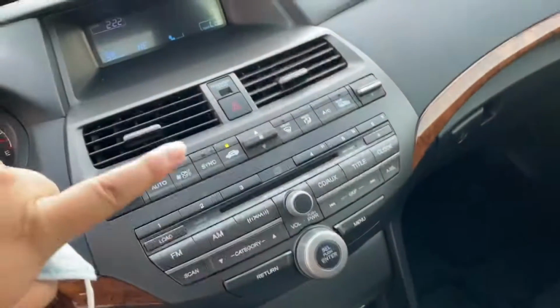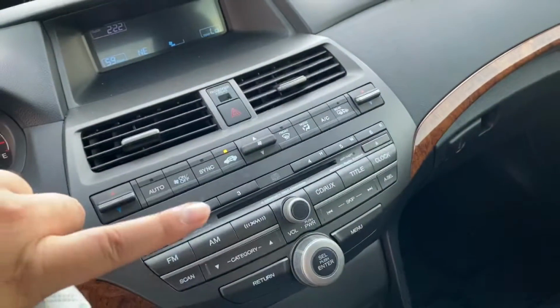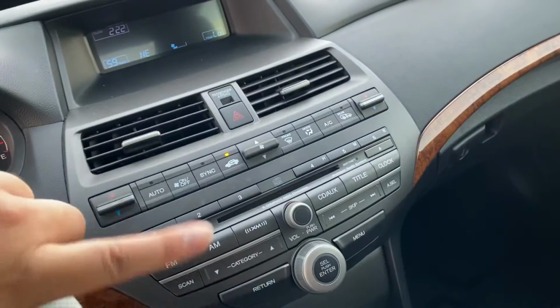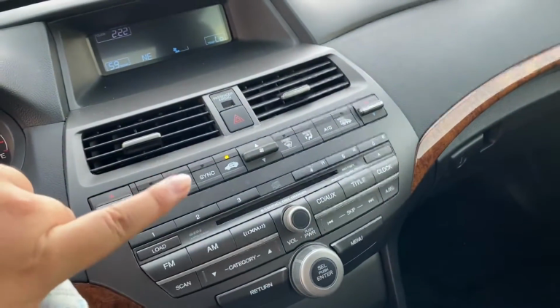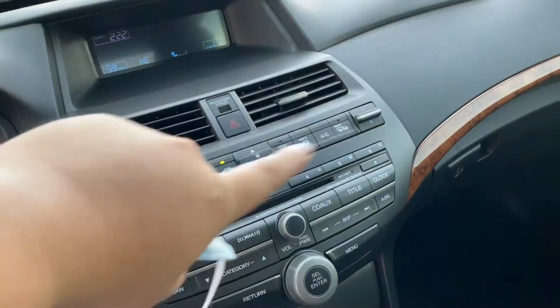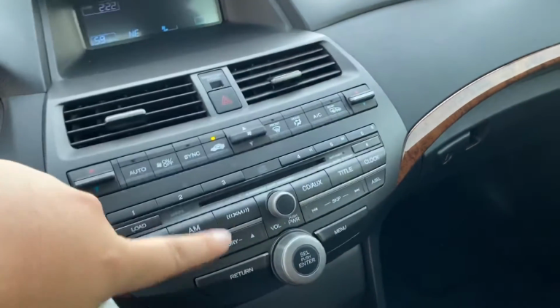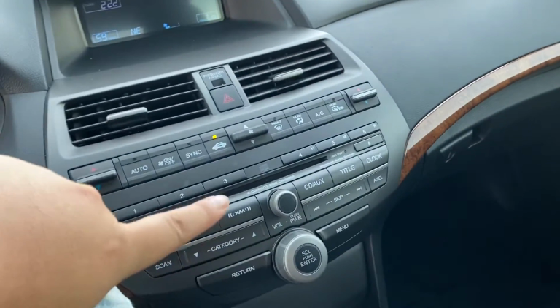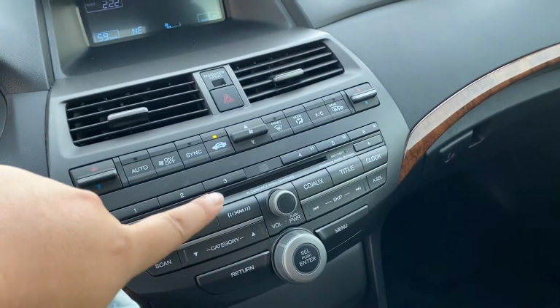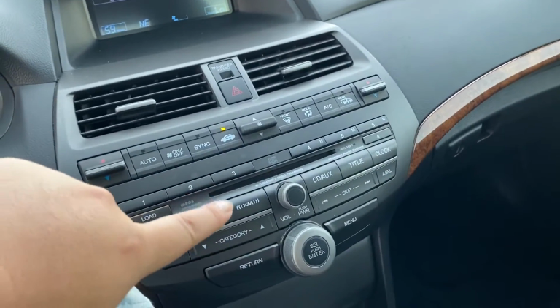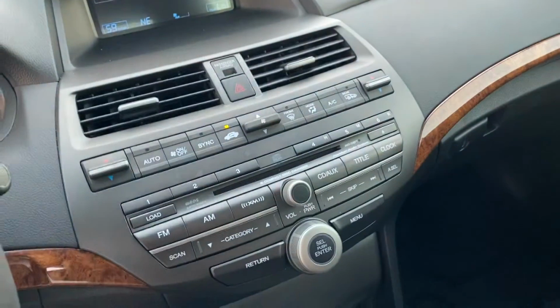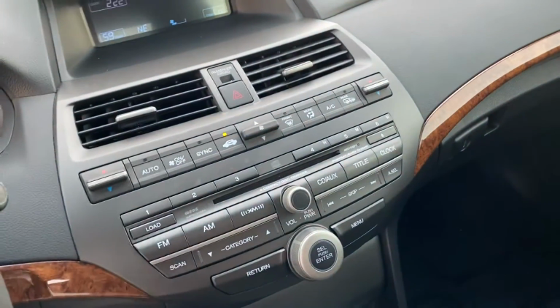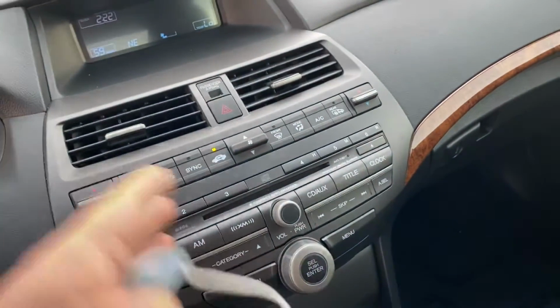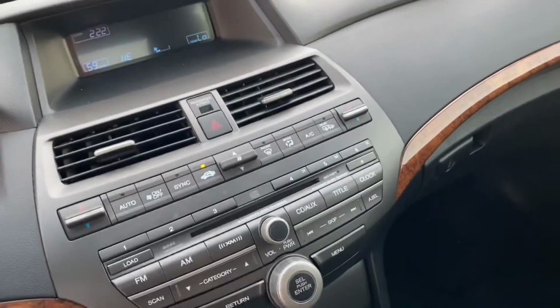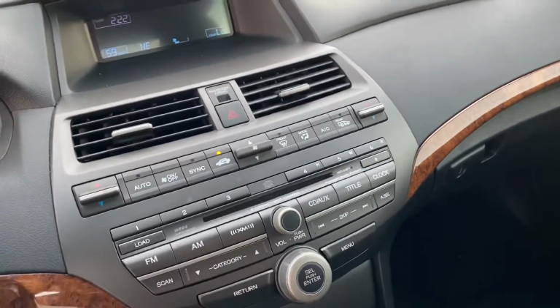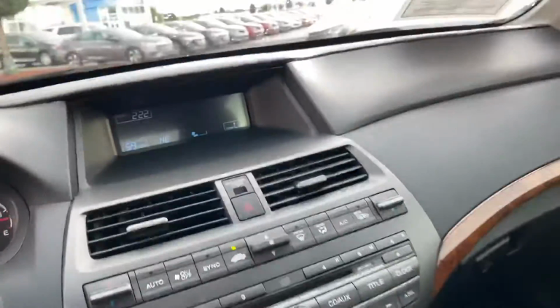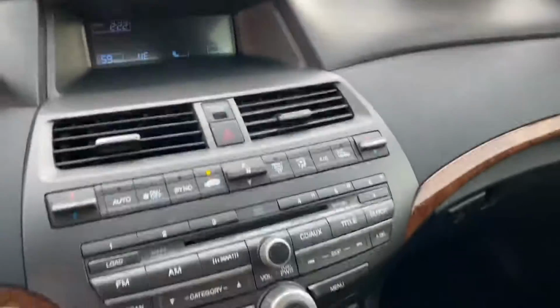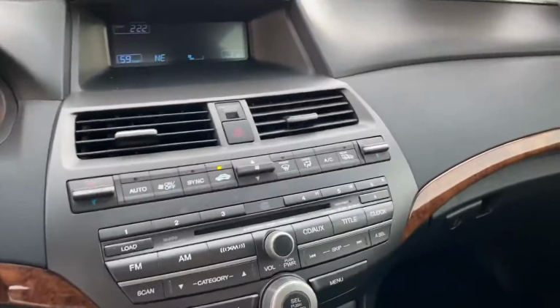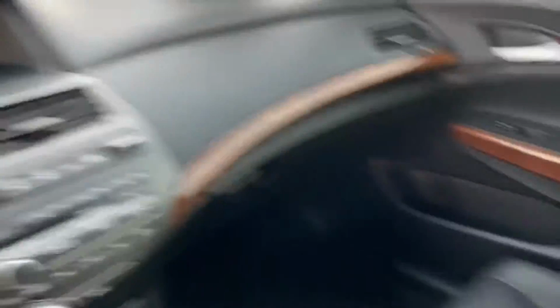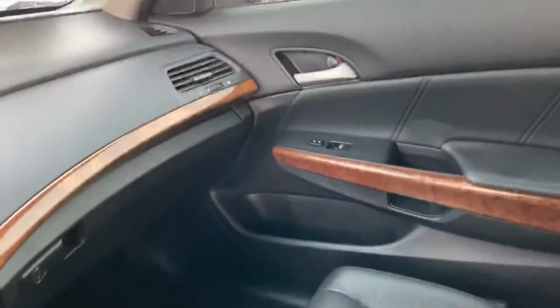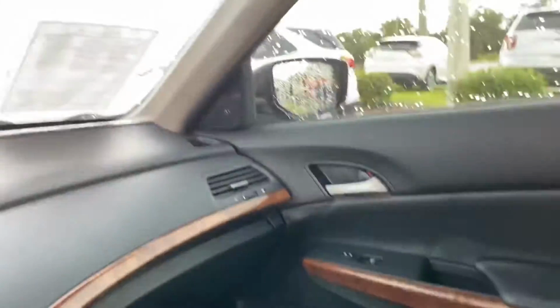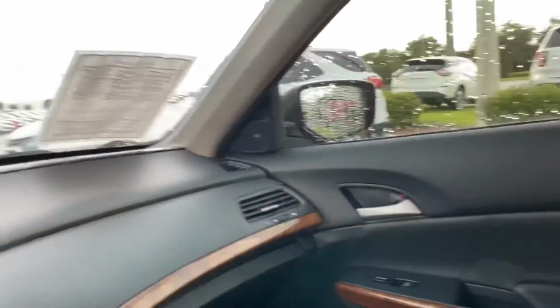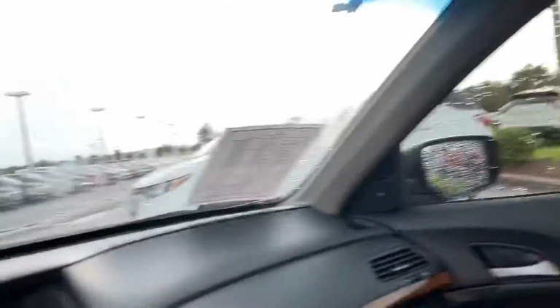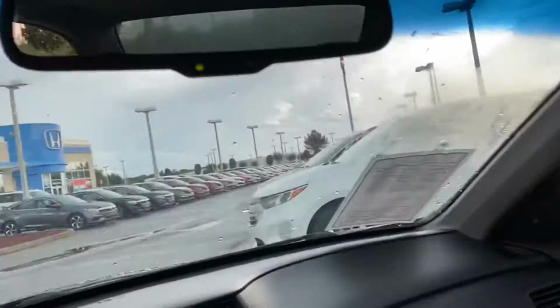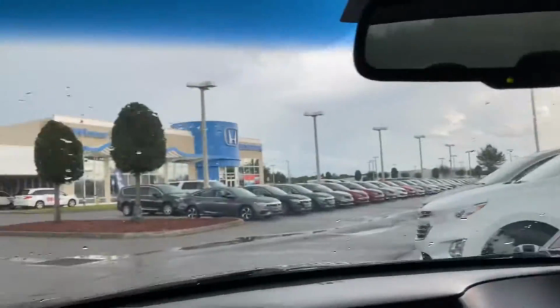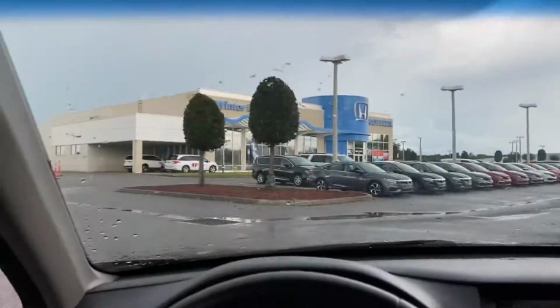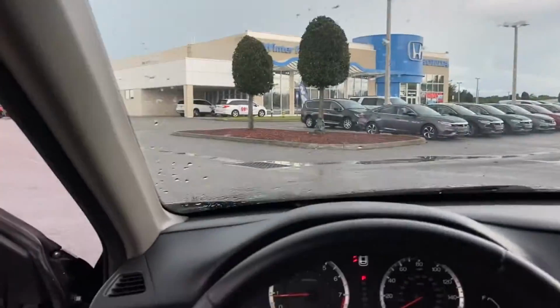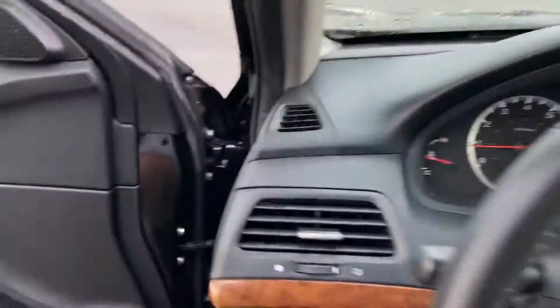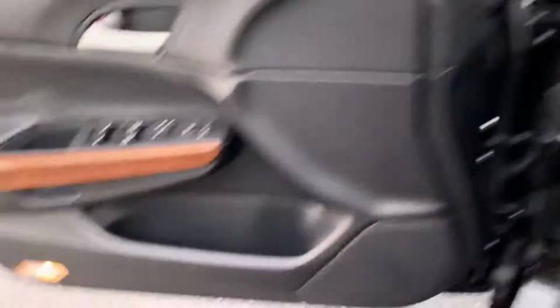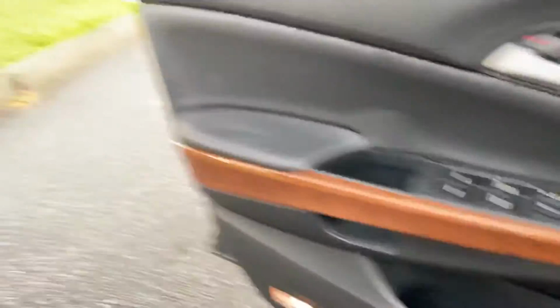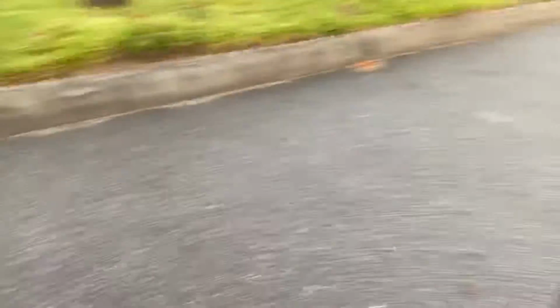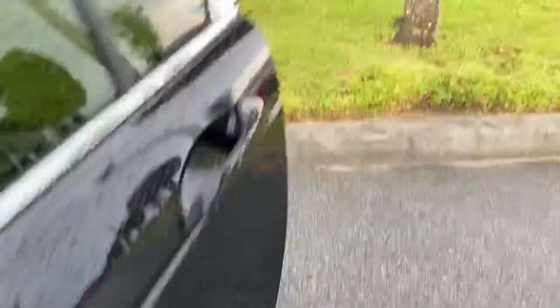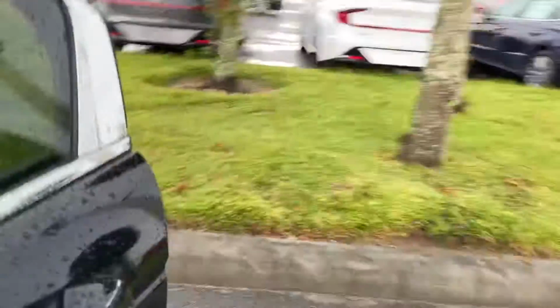You have your climate control right over here and your infotainment center right over here, with the inclusion of a CD player. I'll show you how everything works once you arrive here at the dealership. As you can see, everything looks good. Let me show you the back seats too.